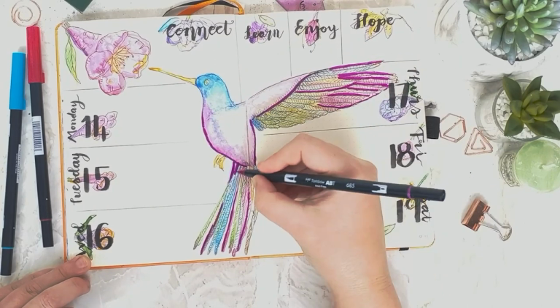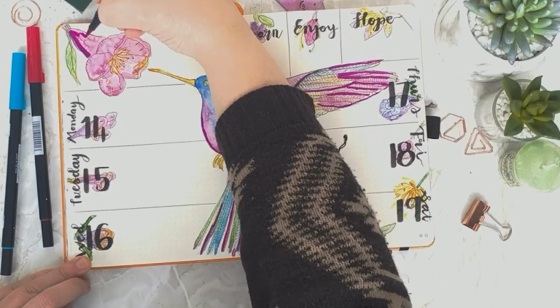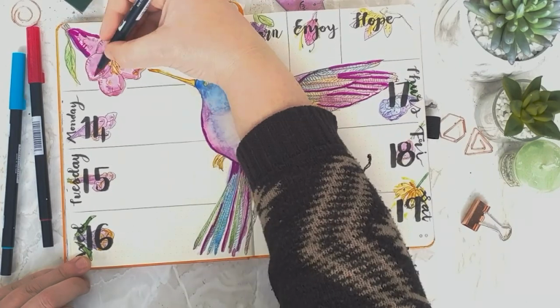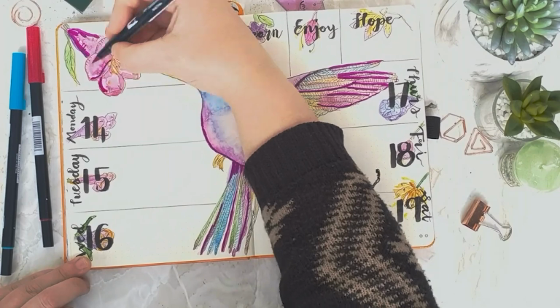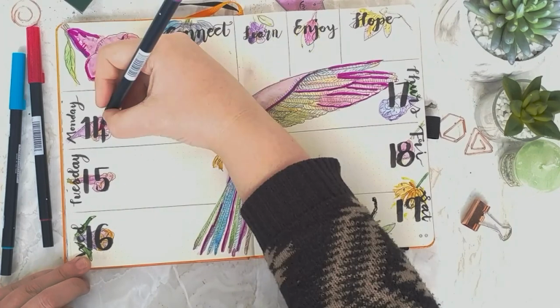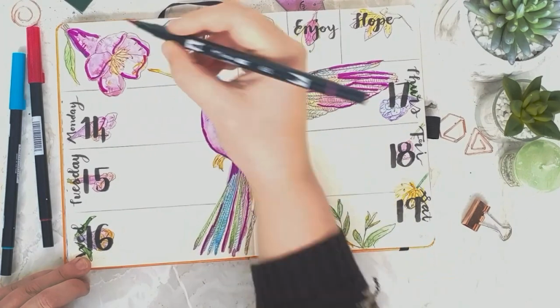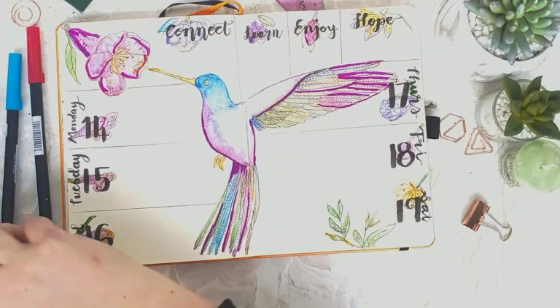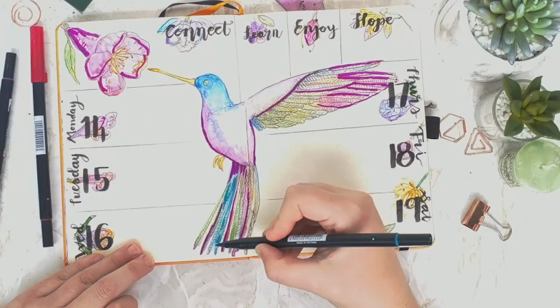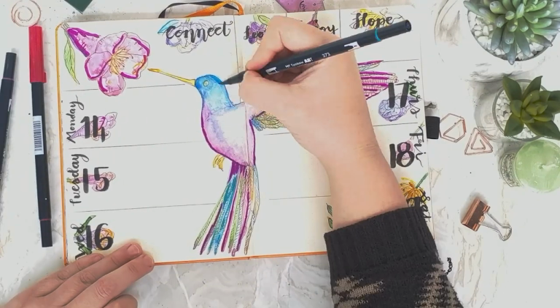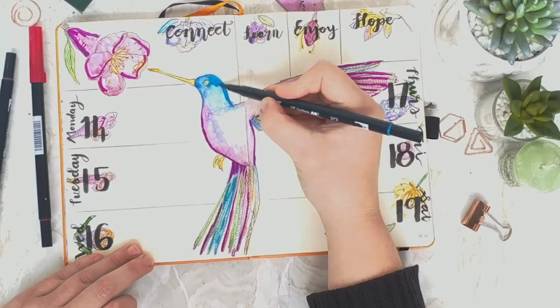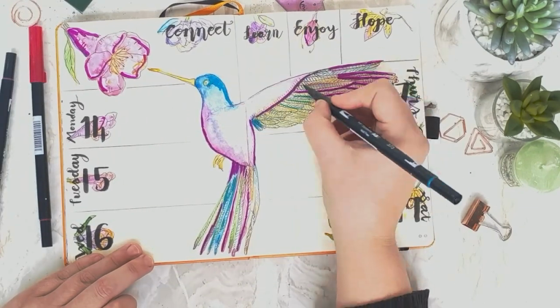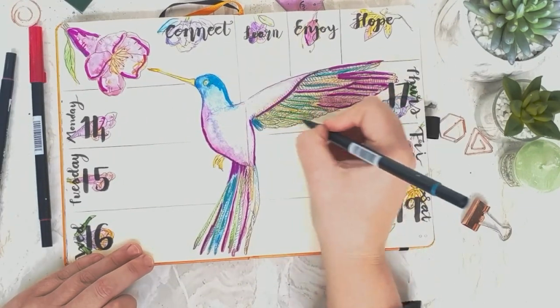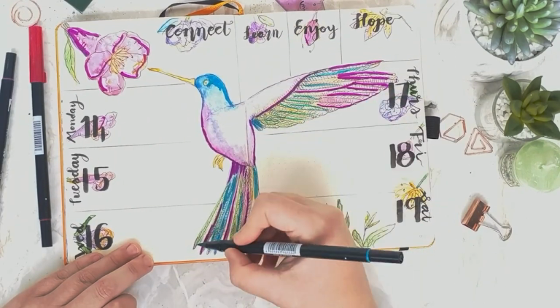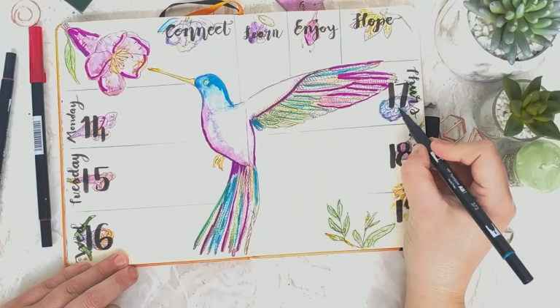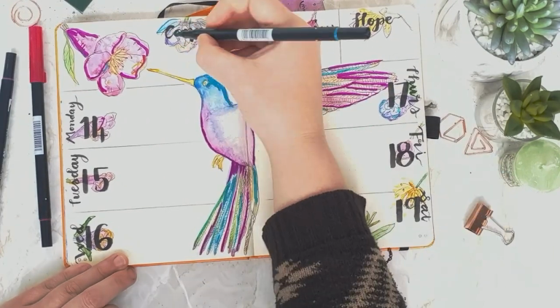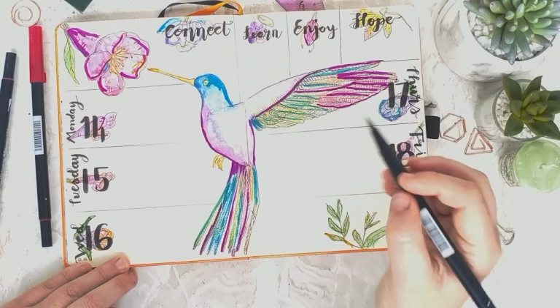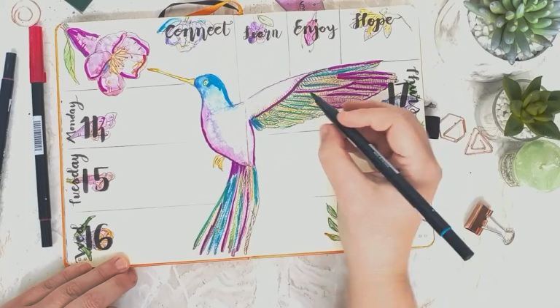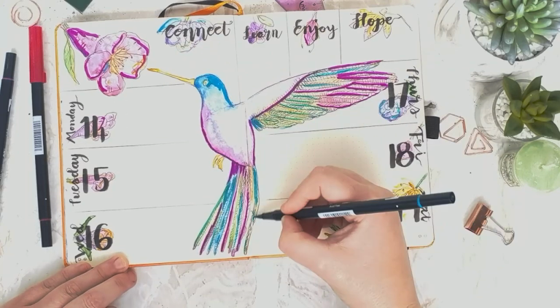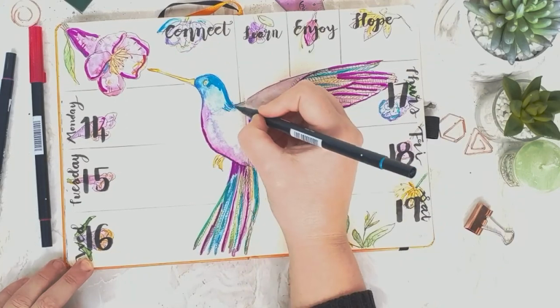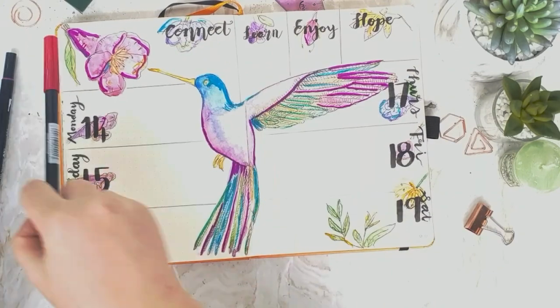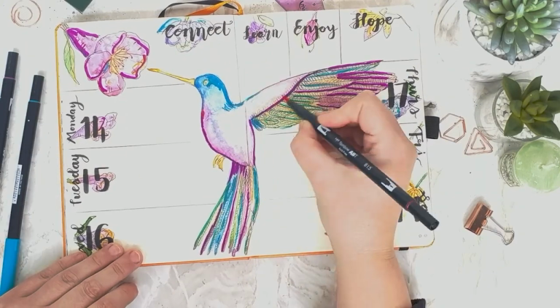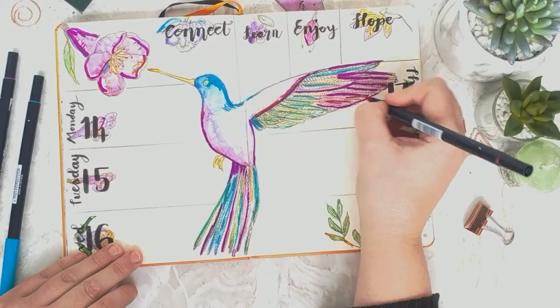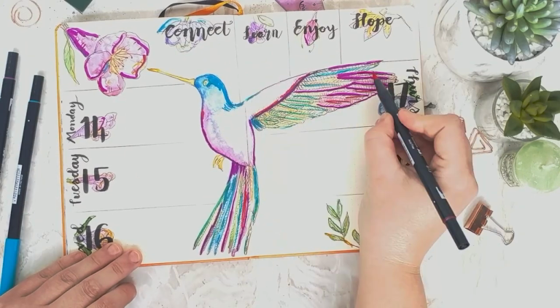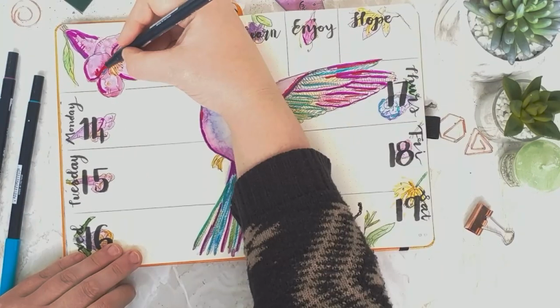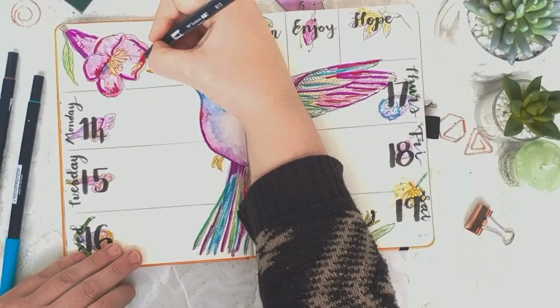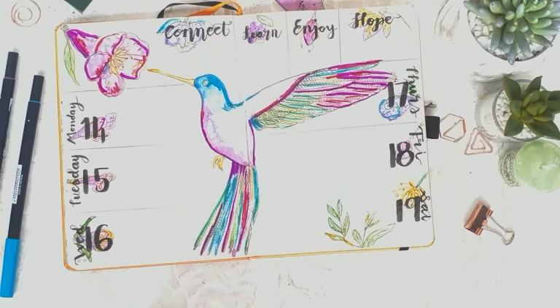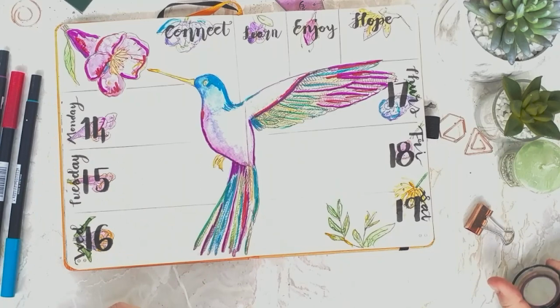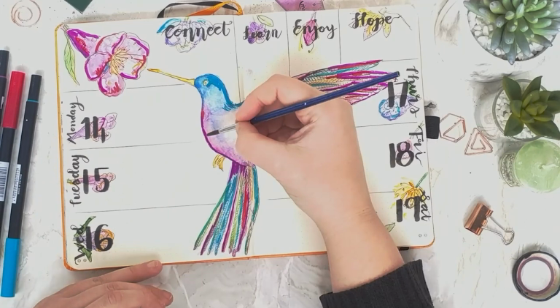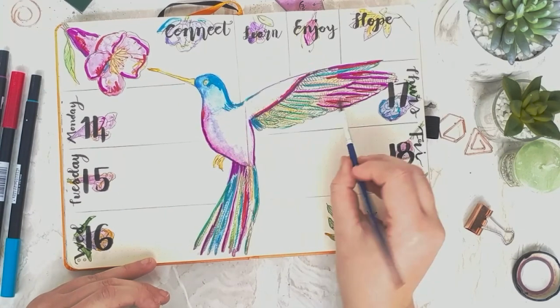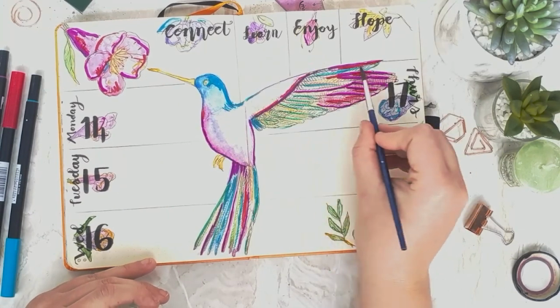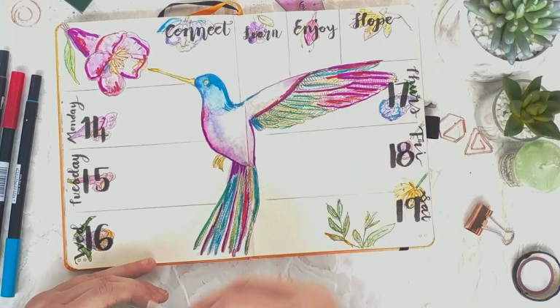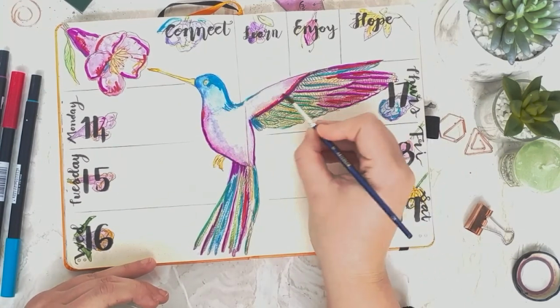Just adding a little bit of Tombow detailing to bring in those feathers. I also thought I would try adding a bit of water to the Tombow brush pens to see how they blend together, and that worked pretty well to give the overall effect.